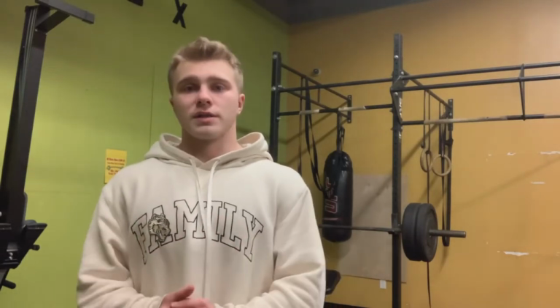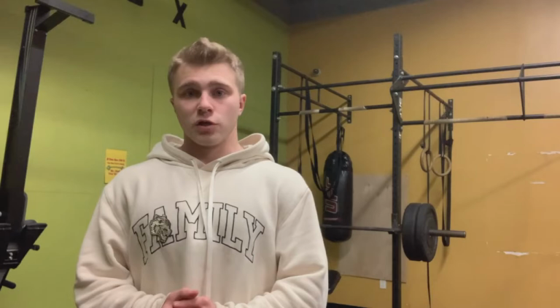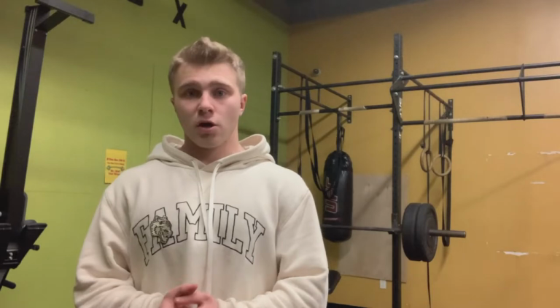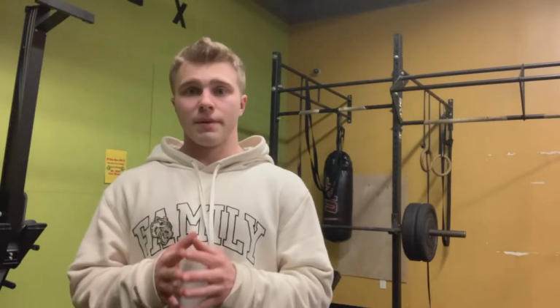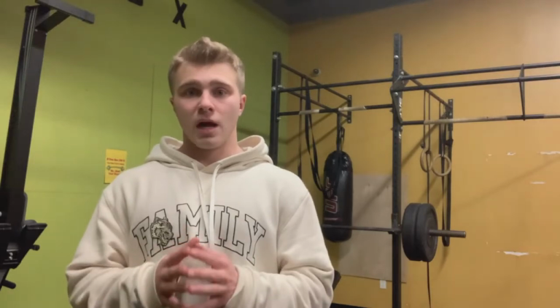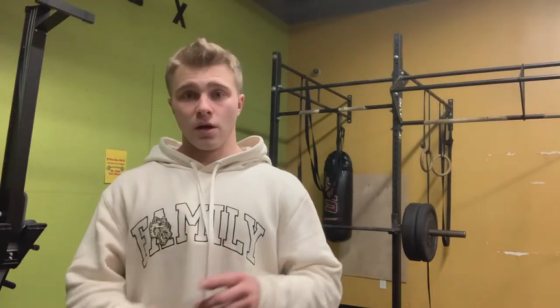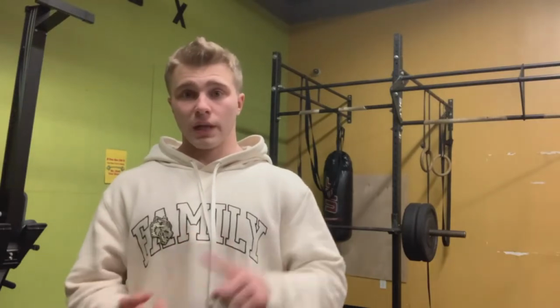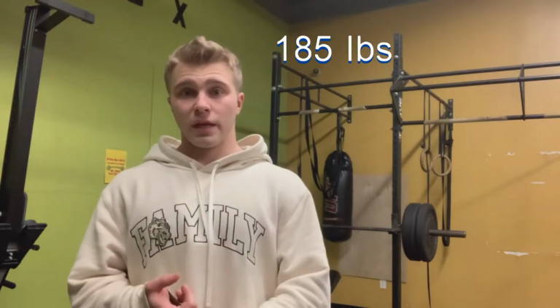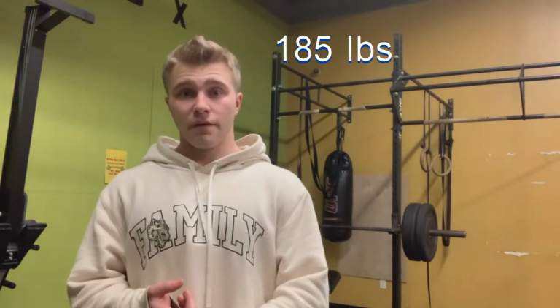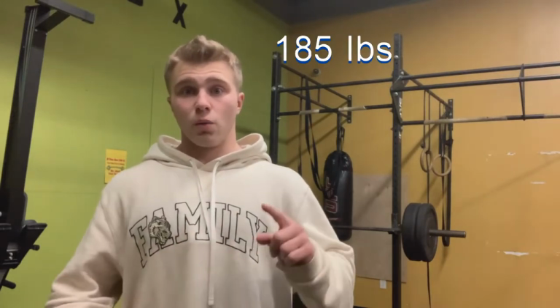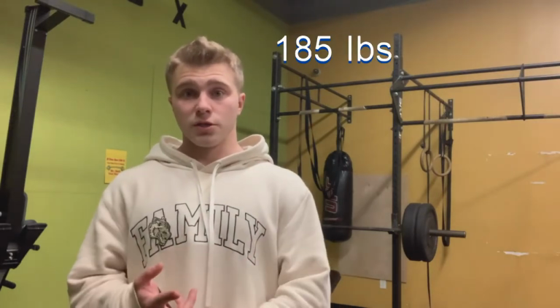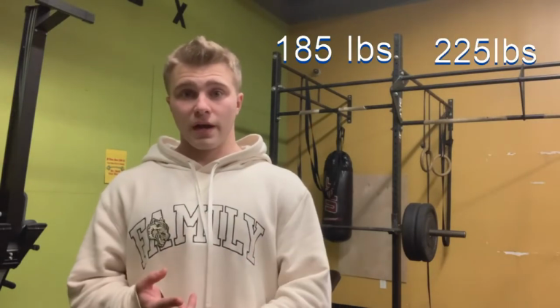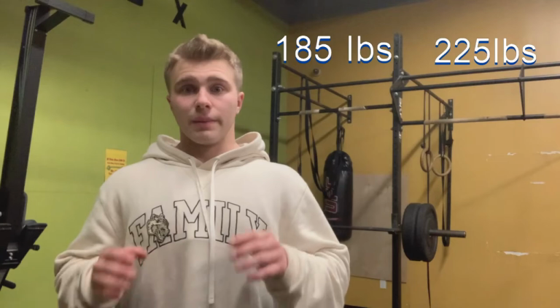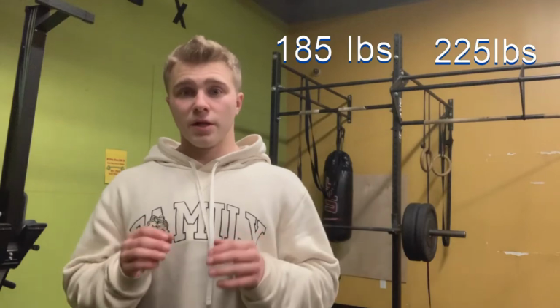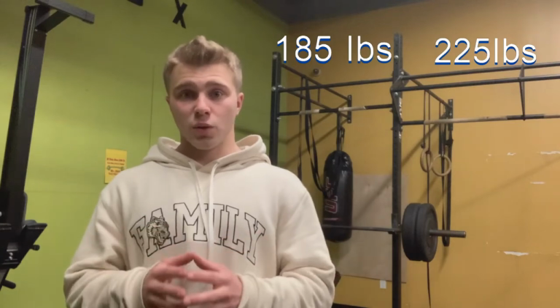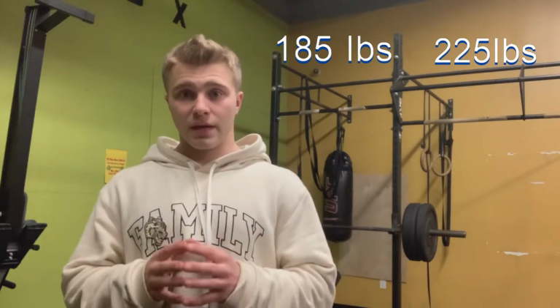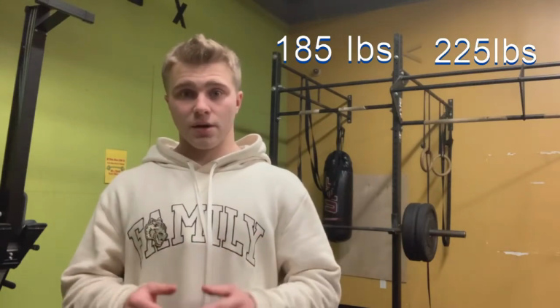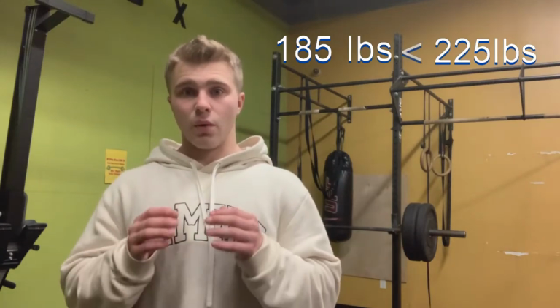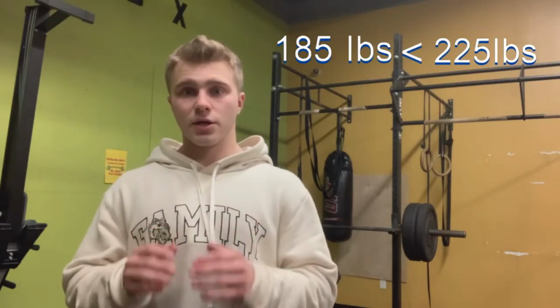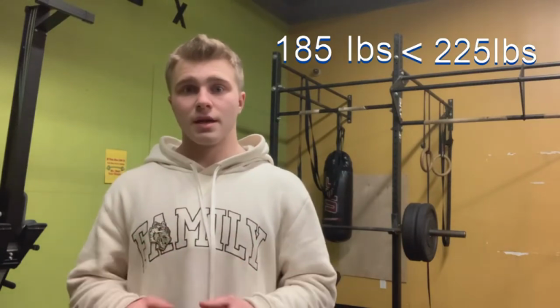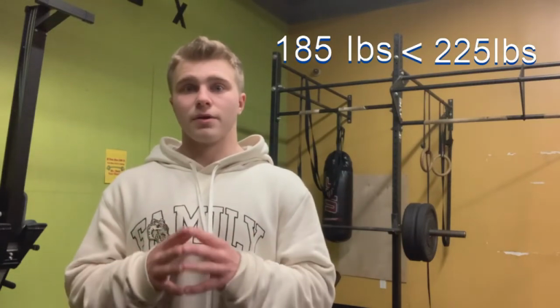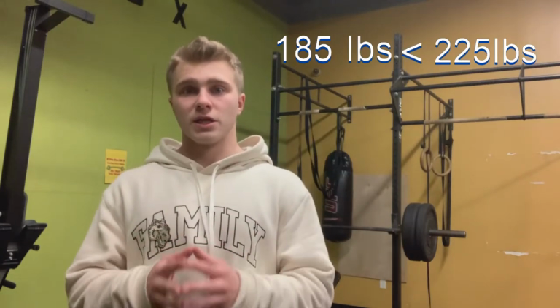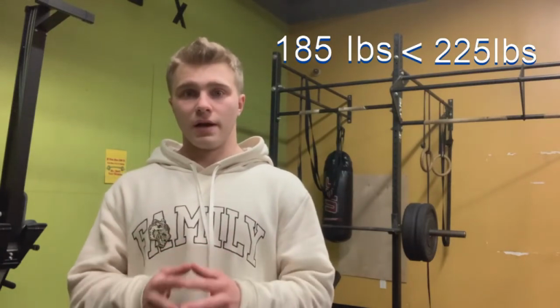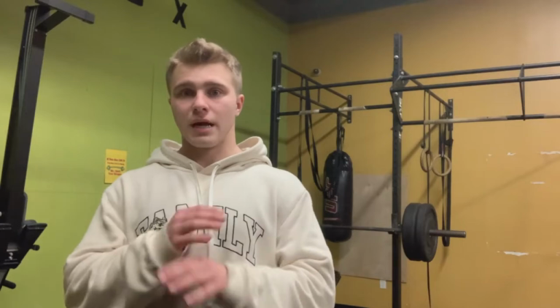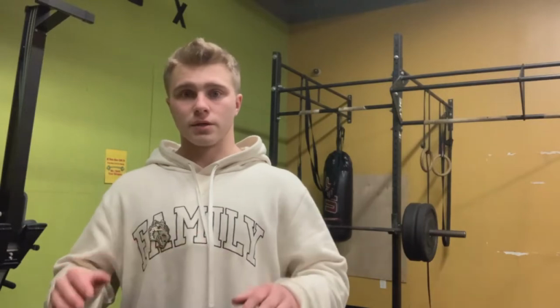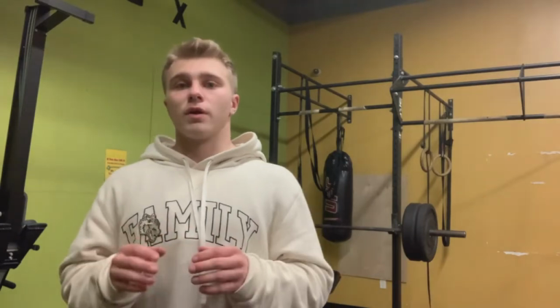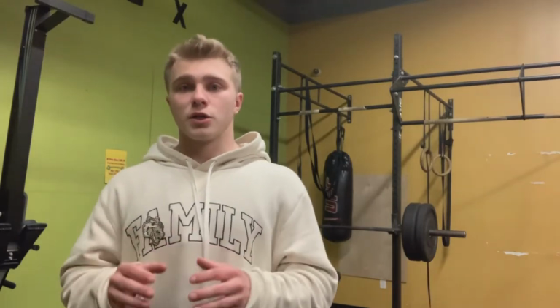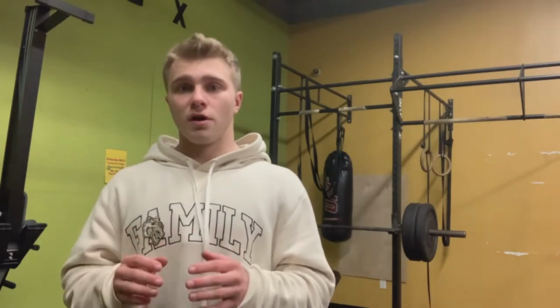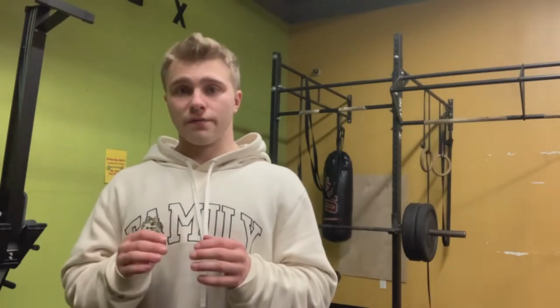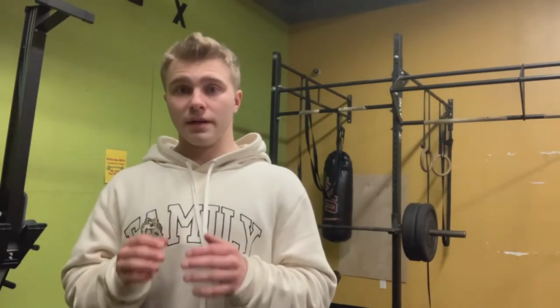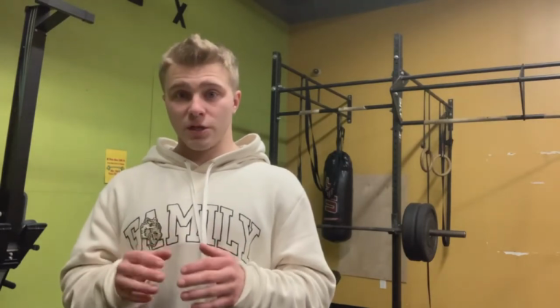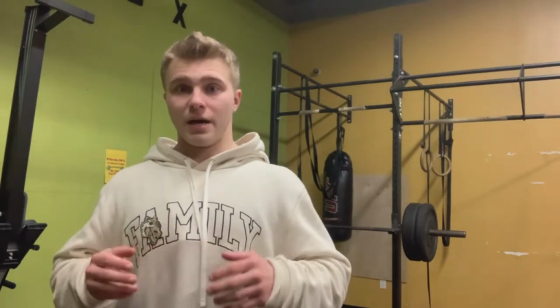For example, if two people are the same body weight and one can incline bench 285 while the other benches 225, the stronger person will have a way bigger chest. Just focus on getting as strong as possible on the incline bench press and you'll have a huge upper chest.